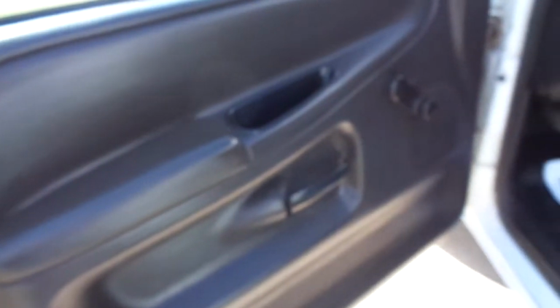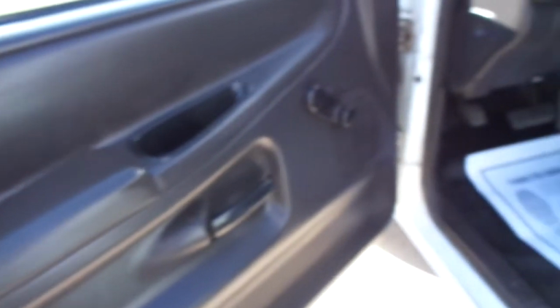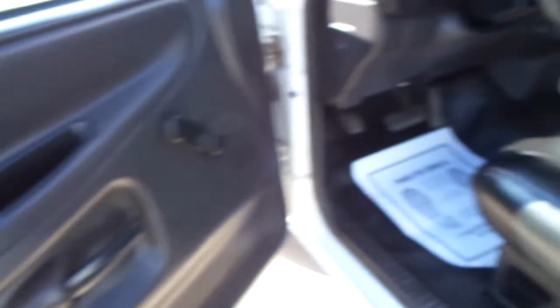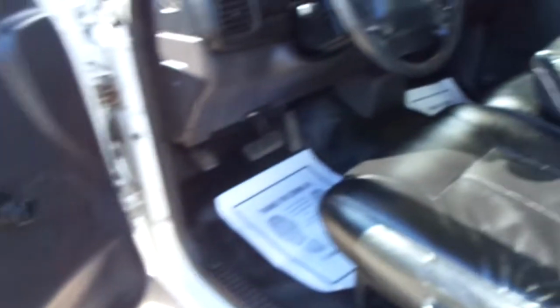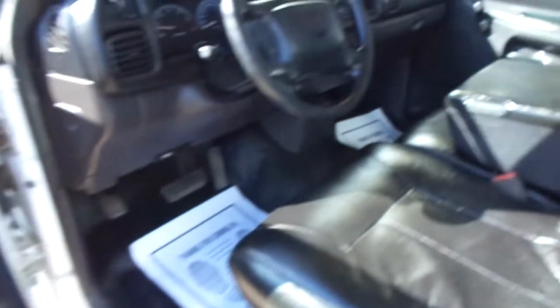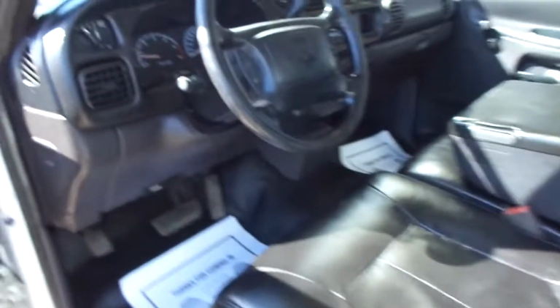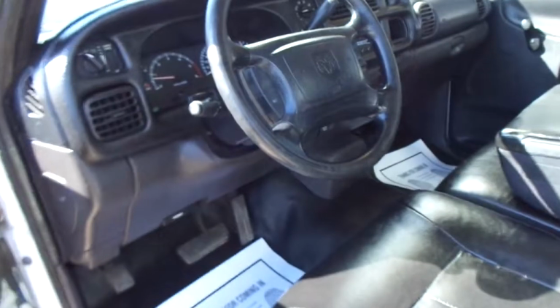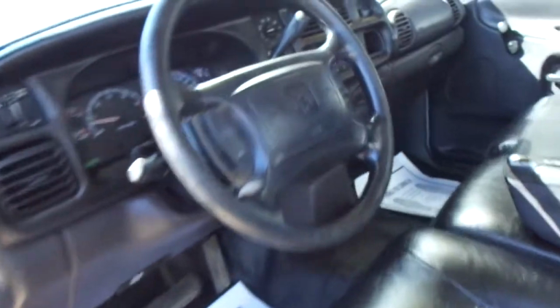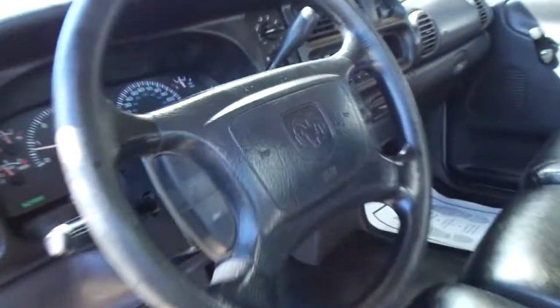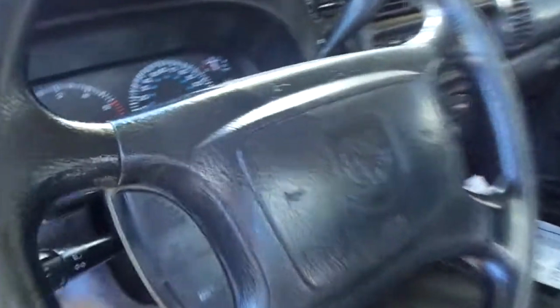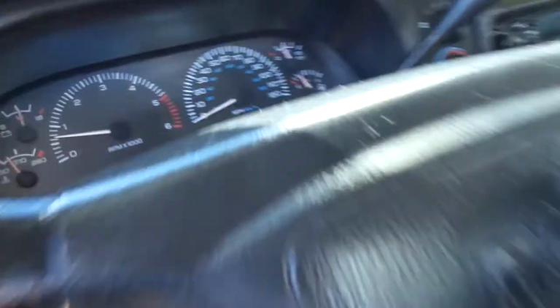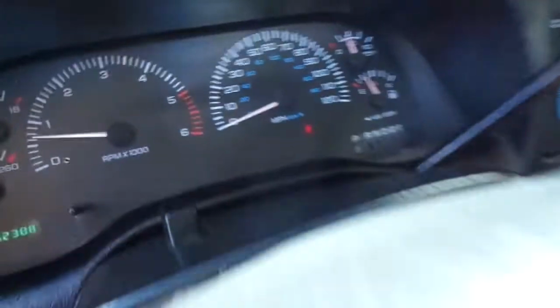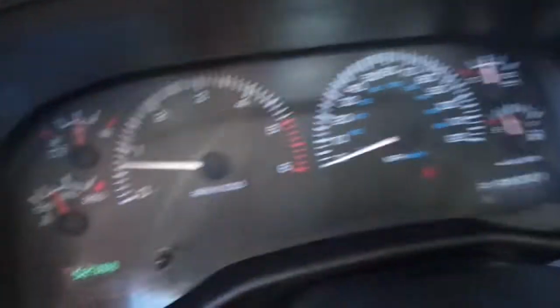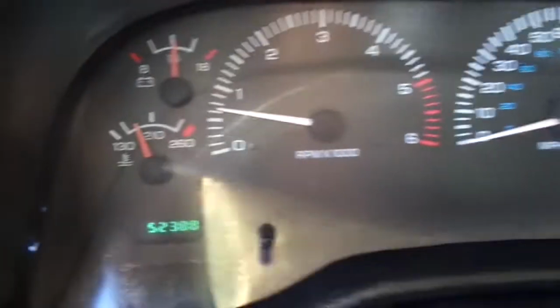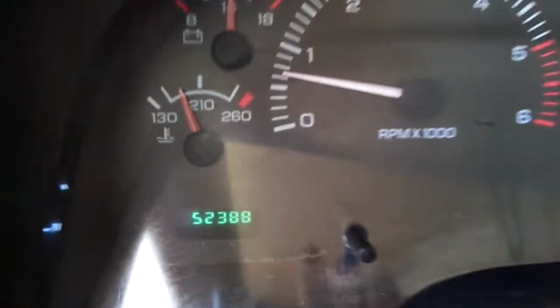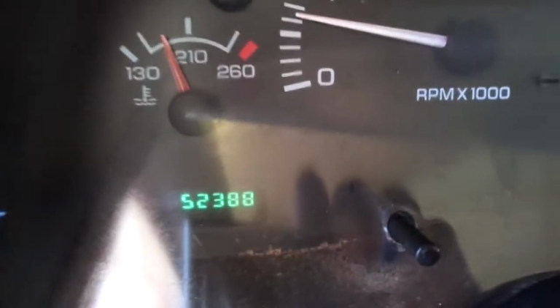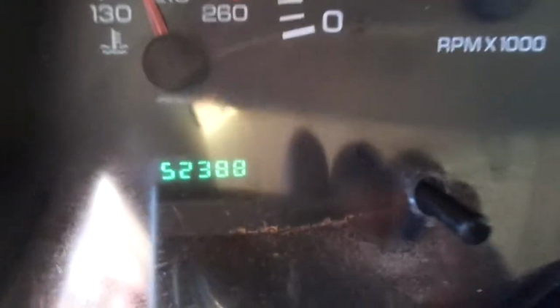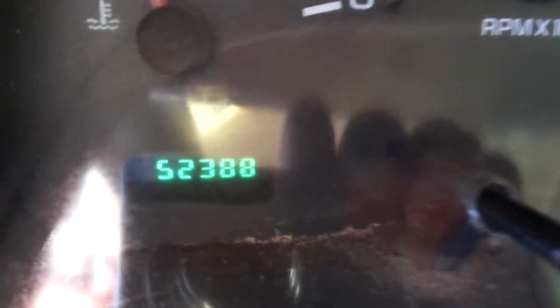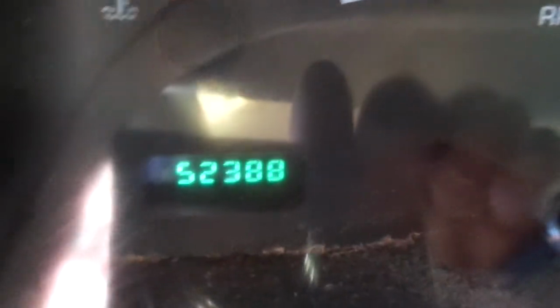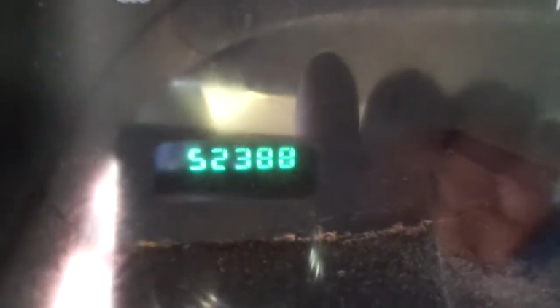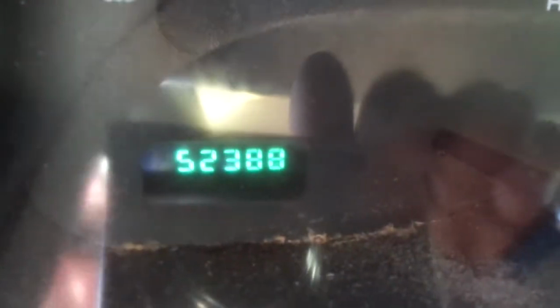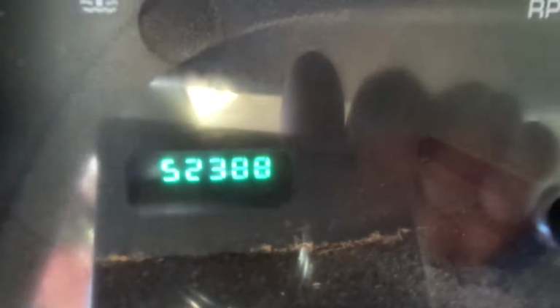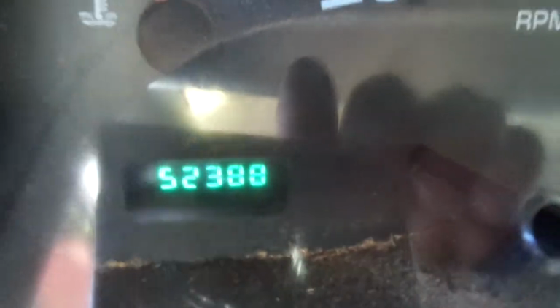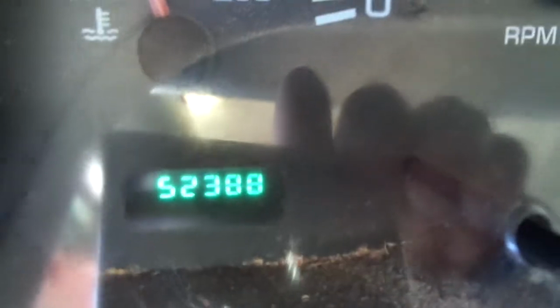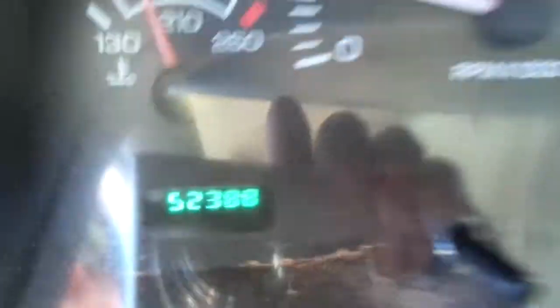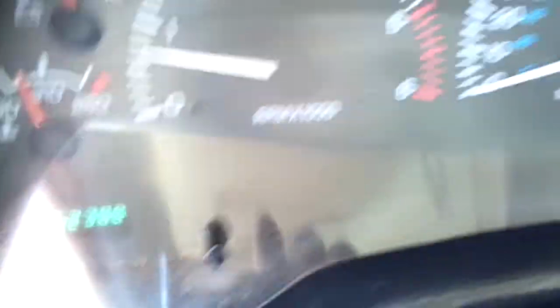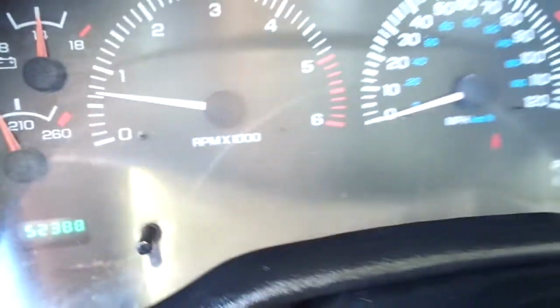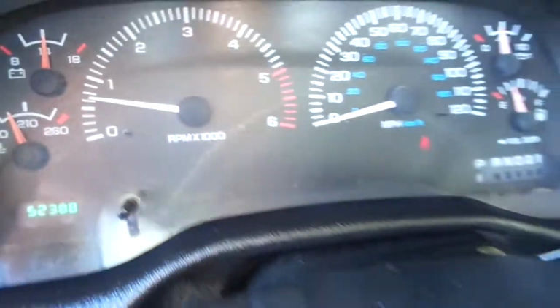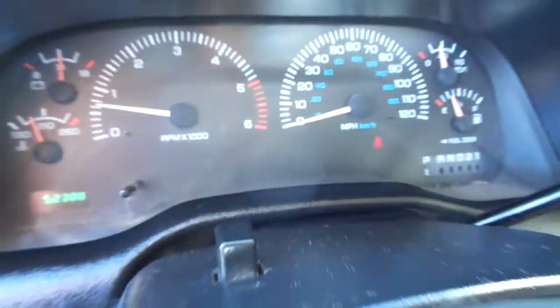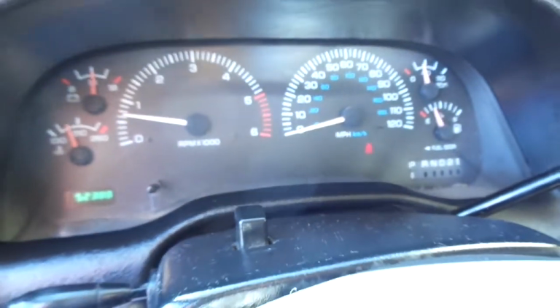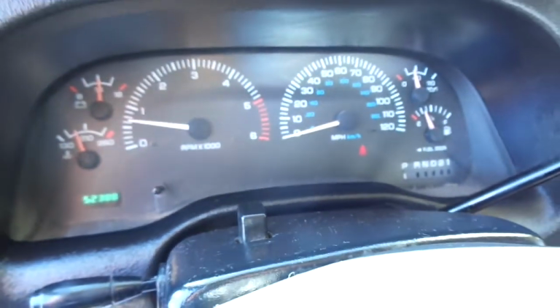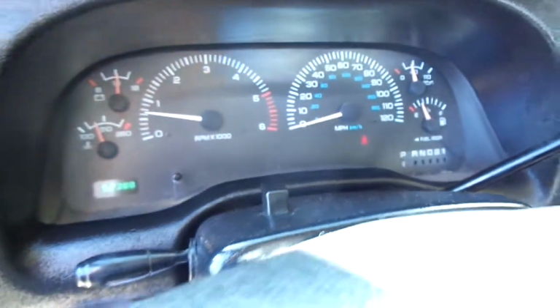It does have a tilt steering wheel, cruise control, and 52,388 miles on it. All the gauges work properly.